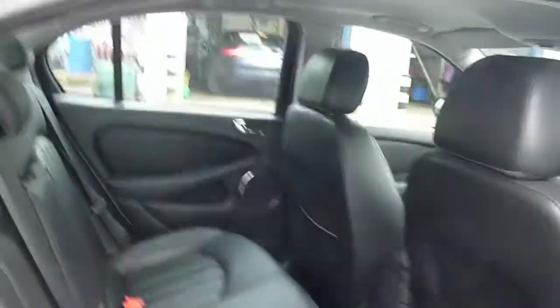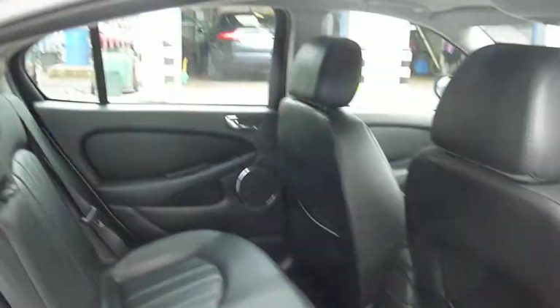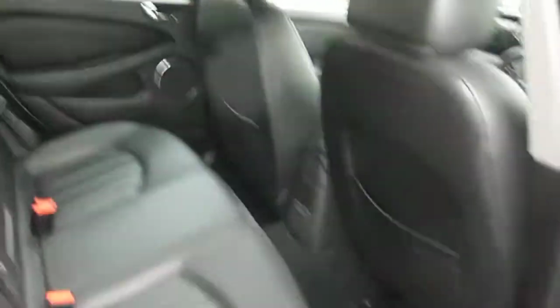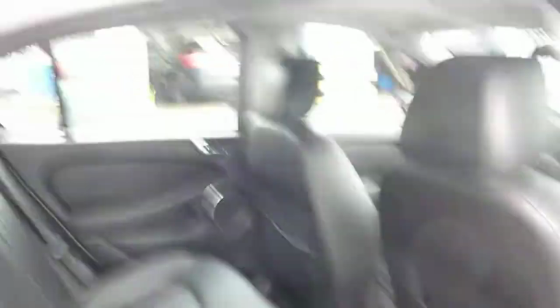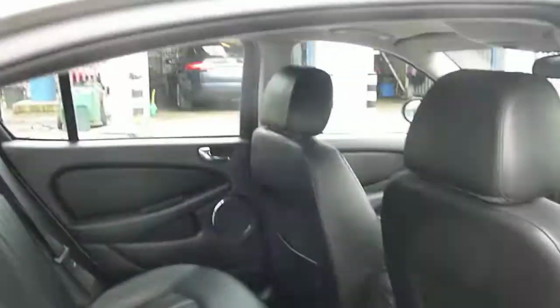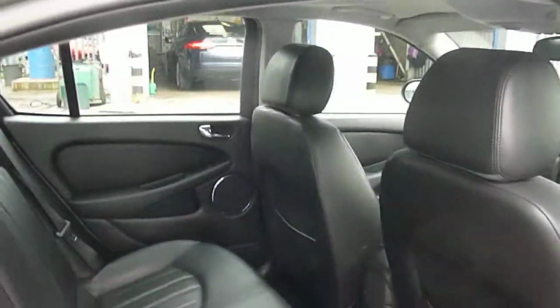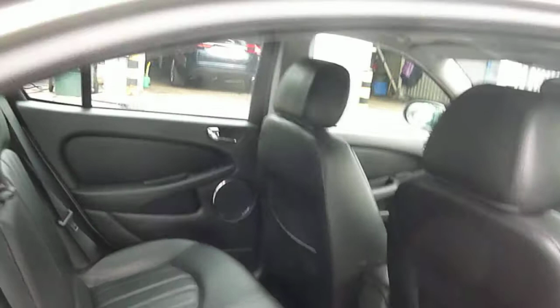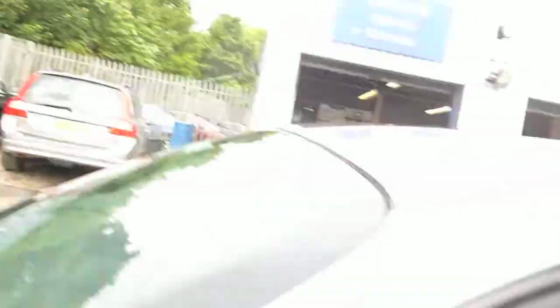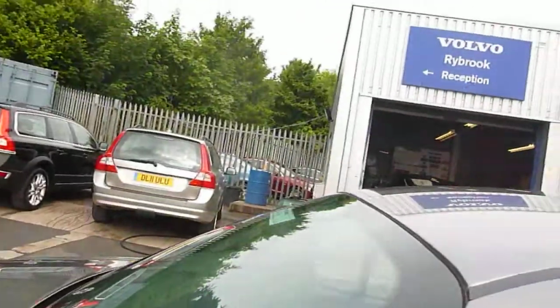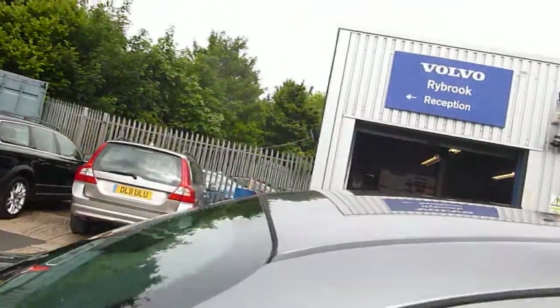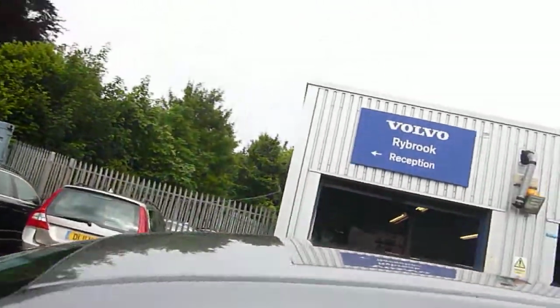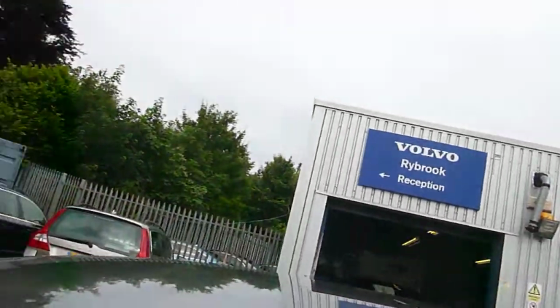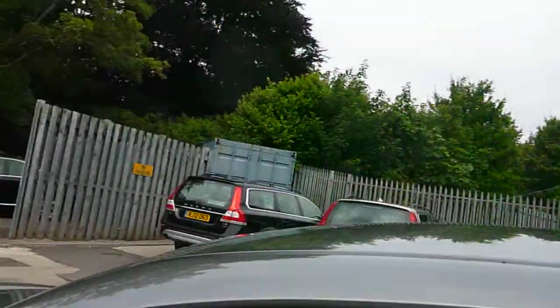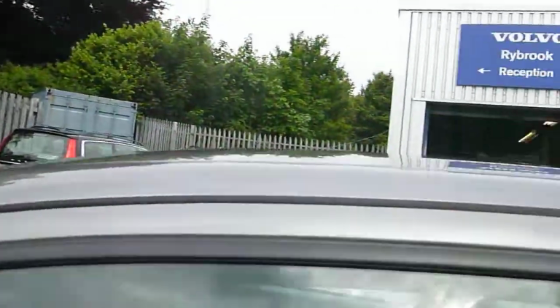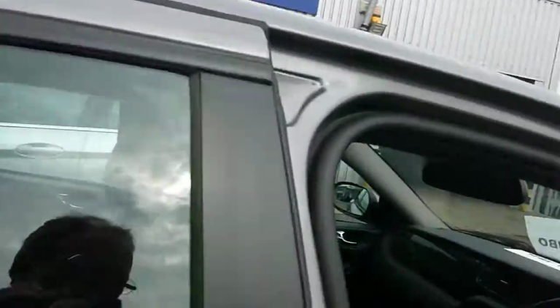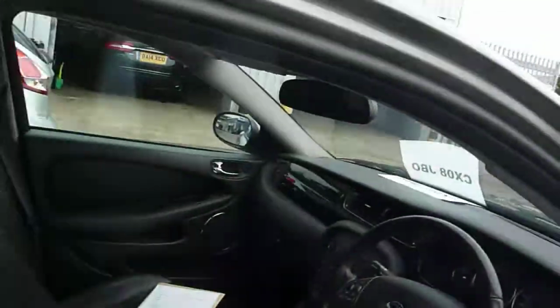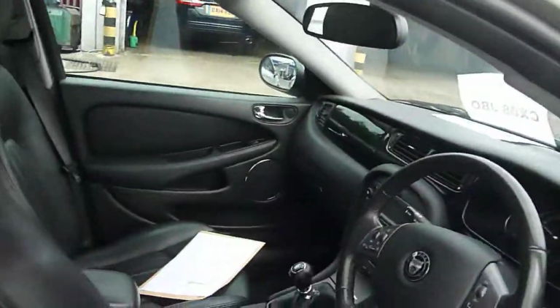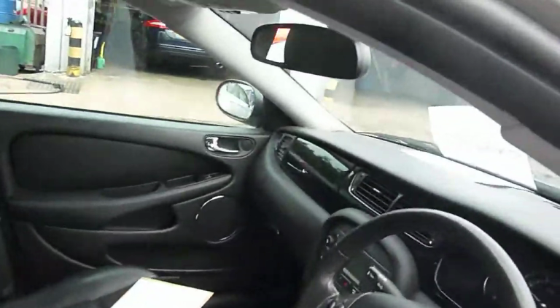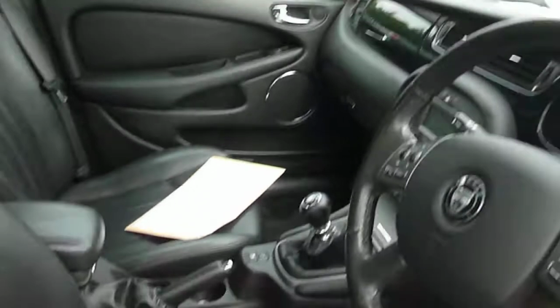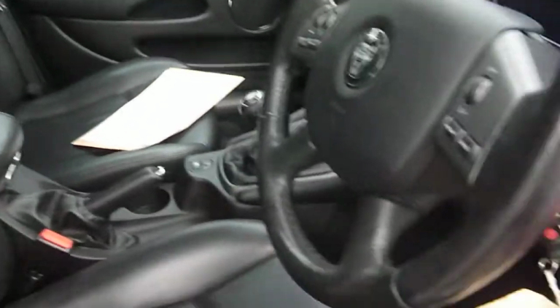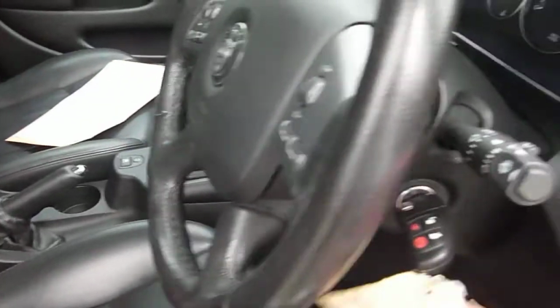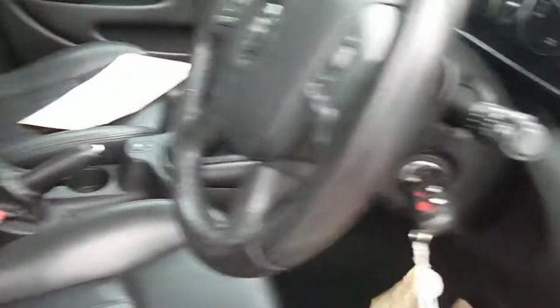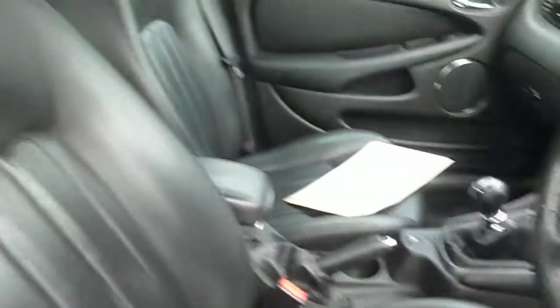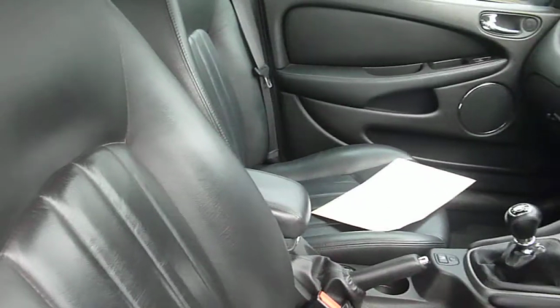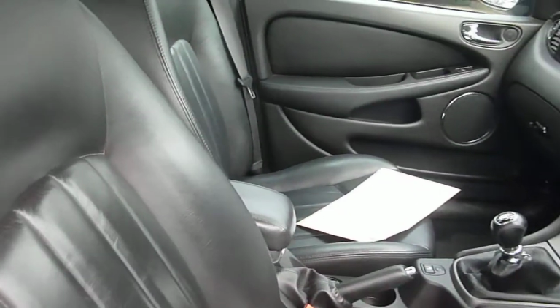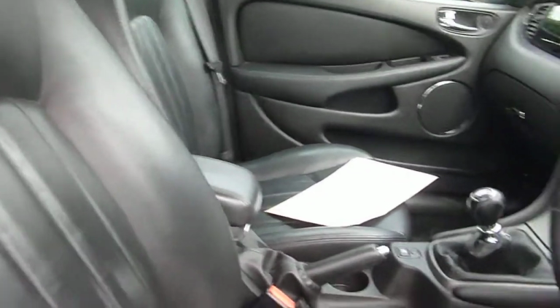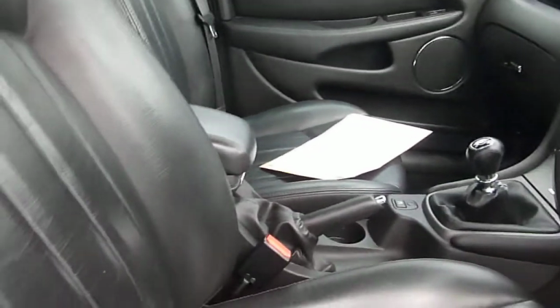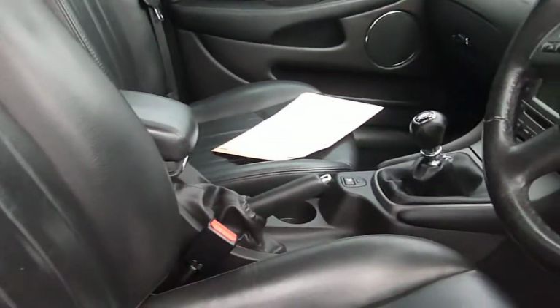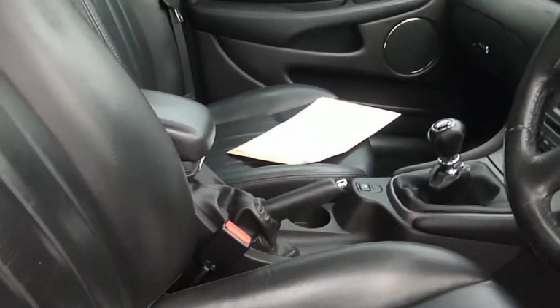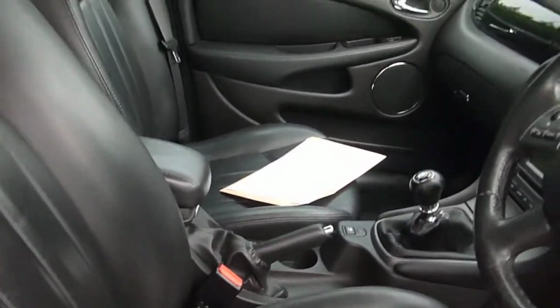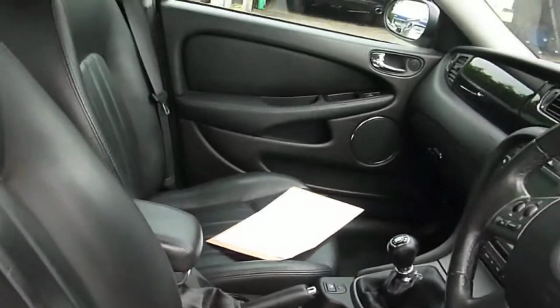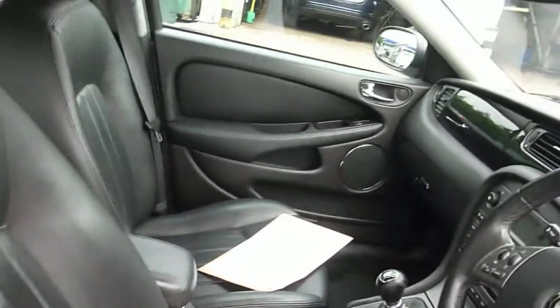The rear seats look lovely, floor mats and everything in the car look like they've been there from new. We've got two keys, everything looks good as far as that's concerned. Electric seats — the seats all look in good condition.